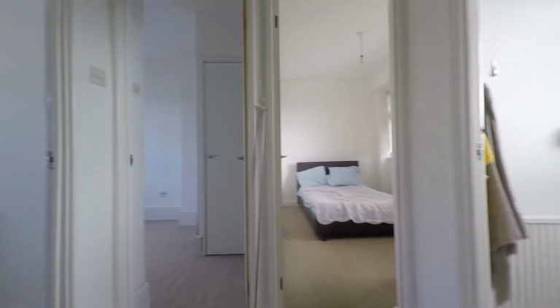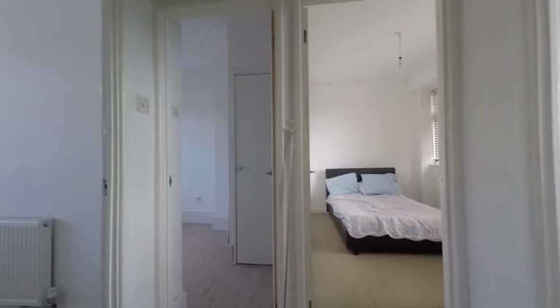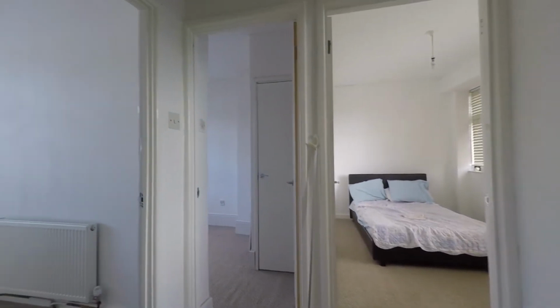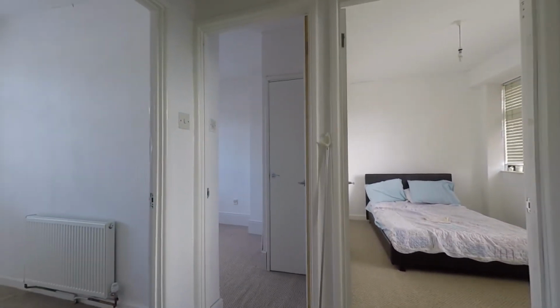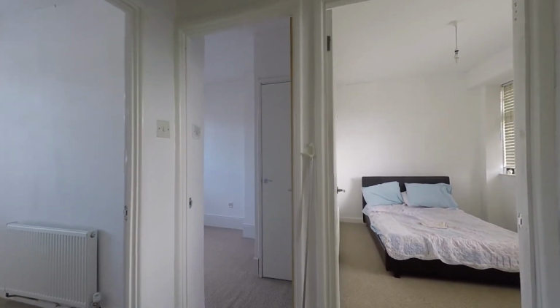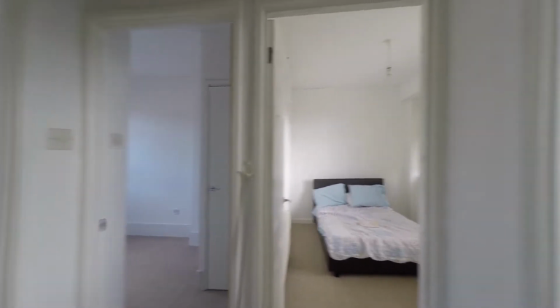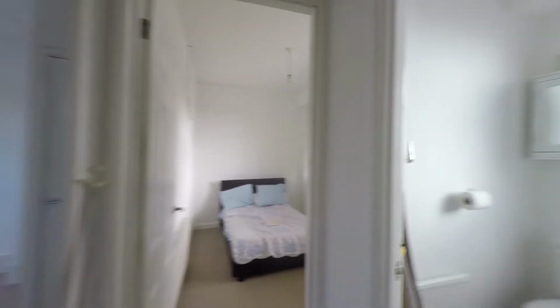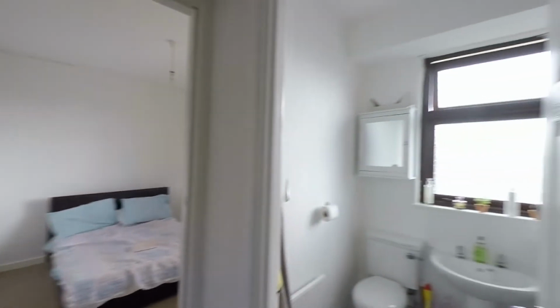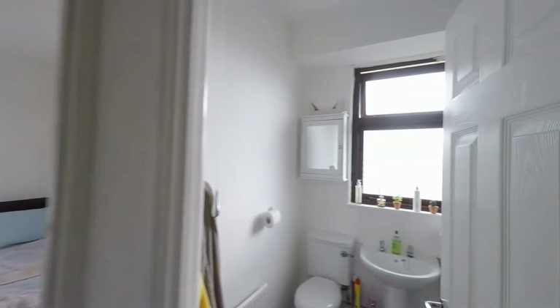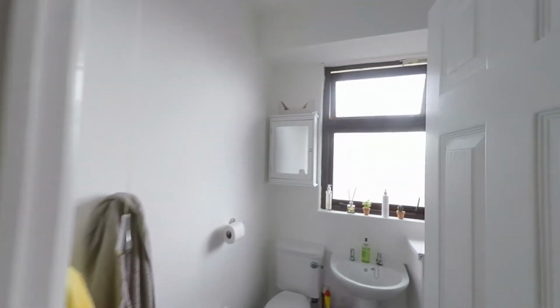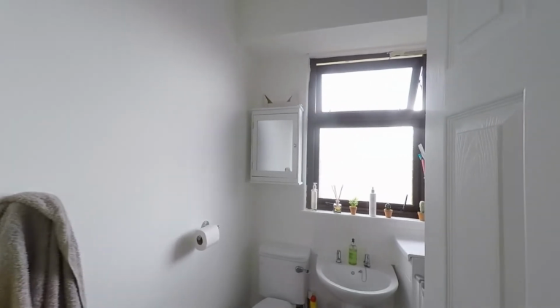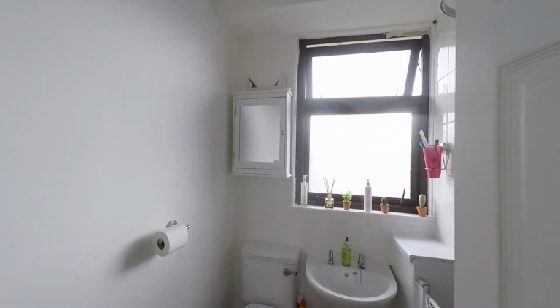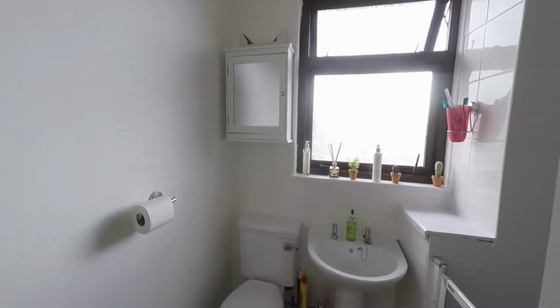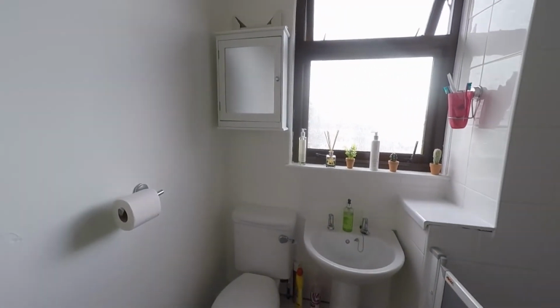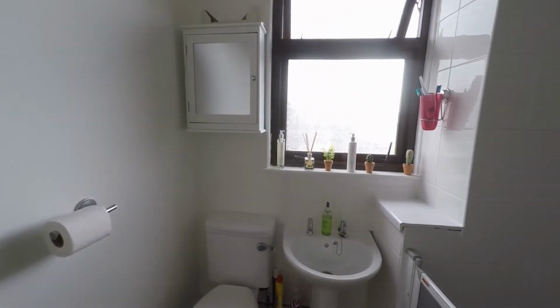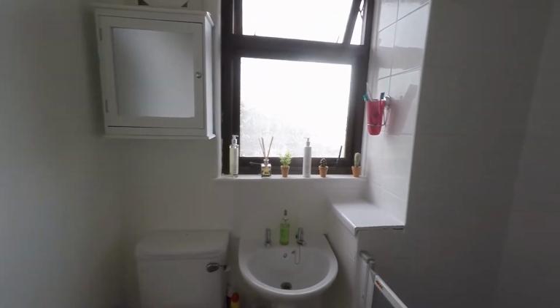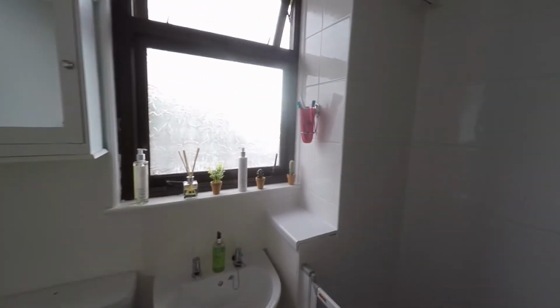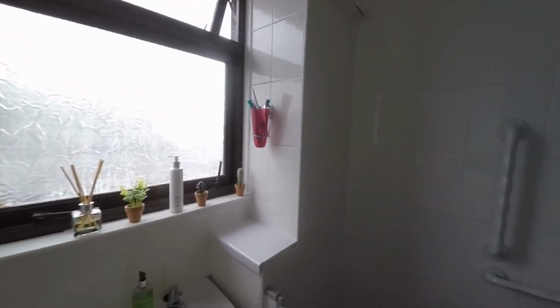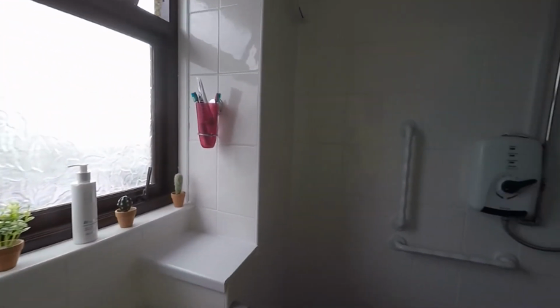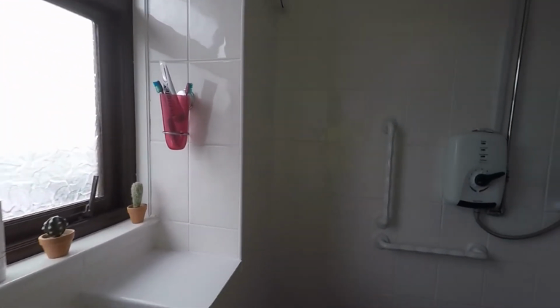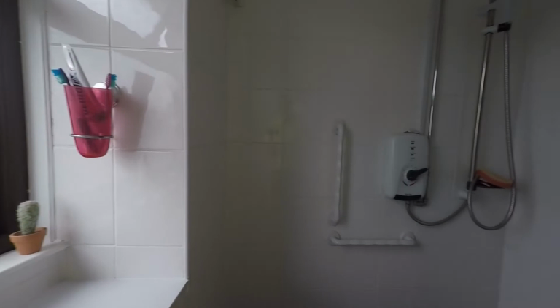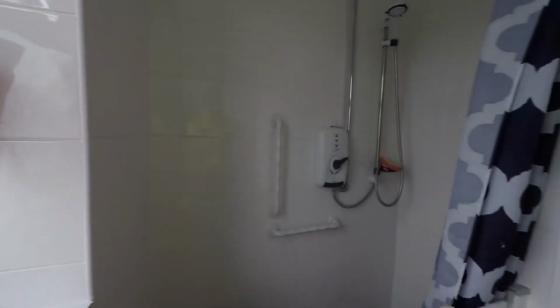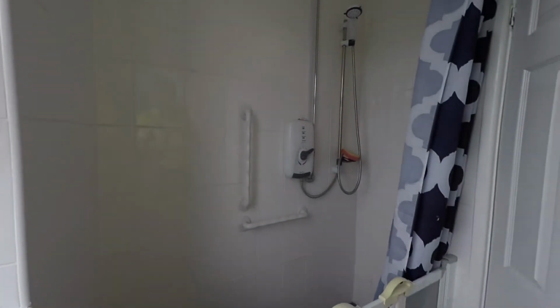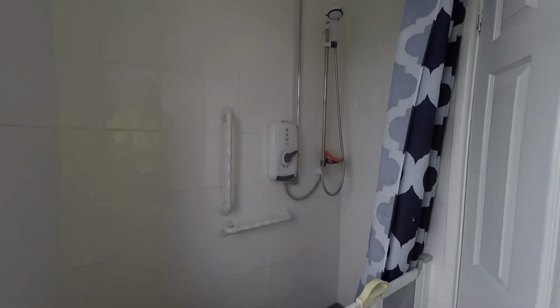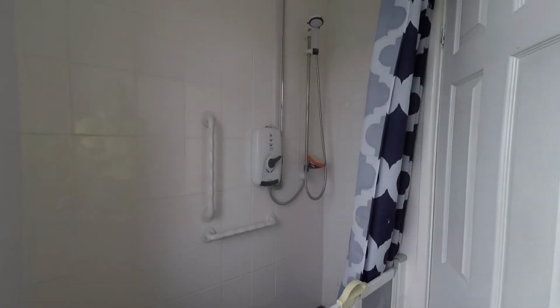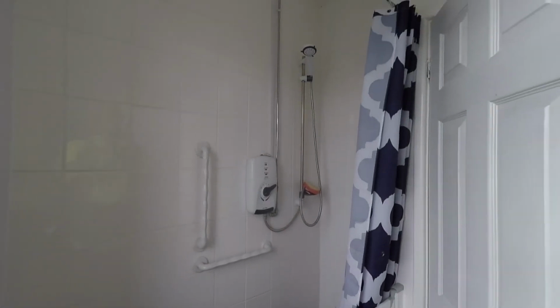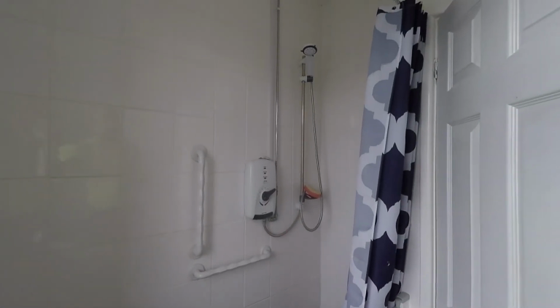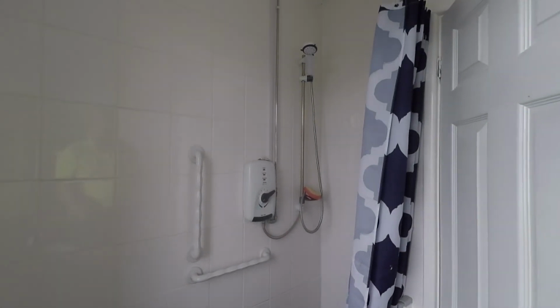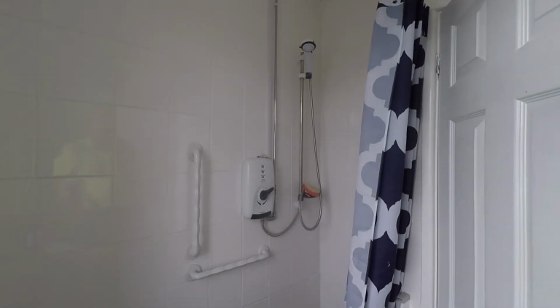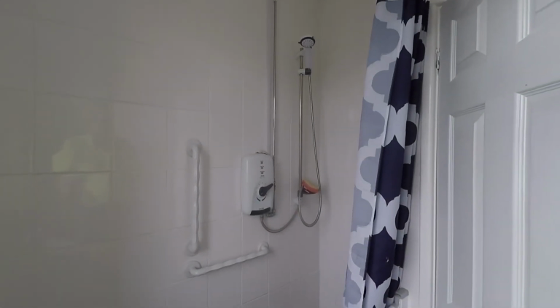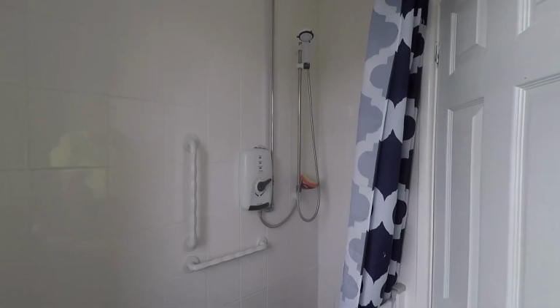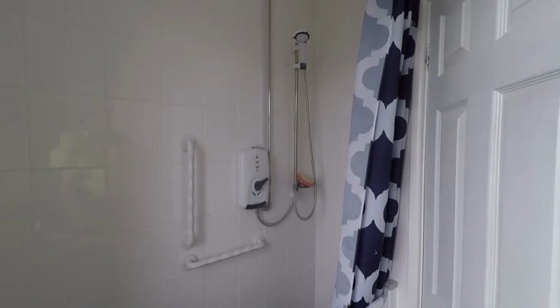Directly in front of us at the top of the stairs we have the fitted shower room. Stepping inside we can see we have the WC and the wash hand basin, and then in between behind the door we have this walk-in shower enclosure which is fully tiled around with a fitted electric shower.